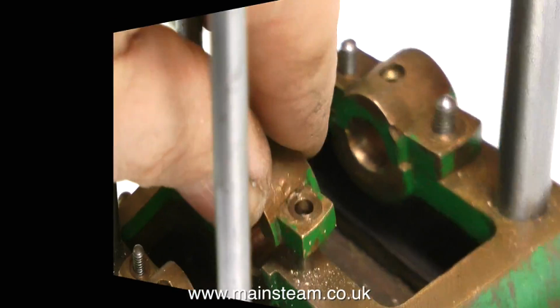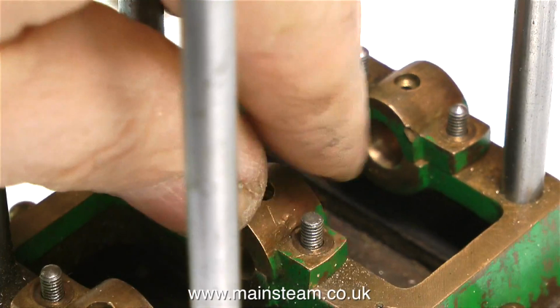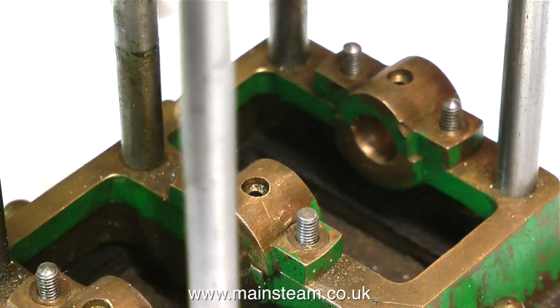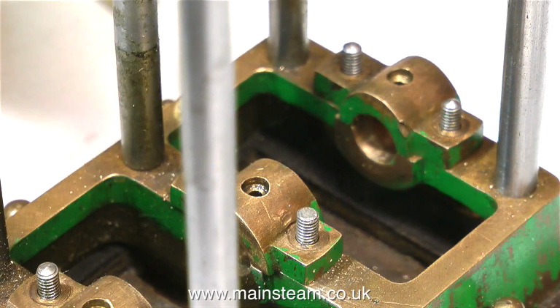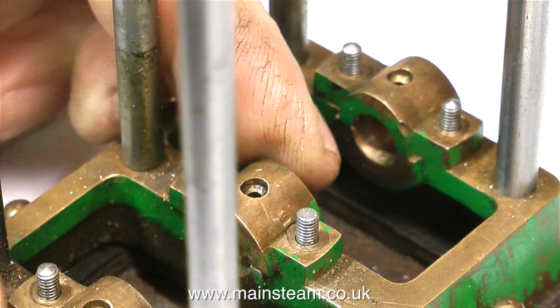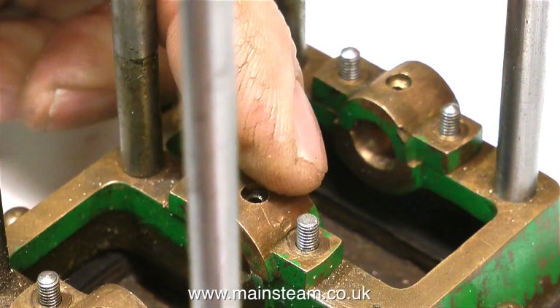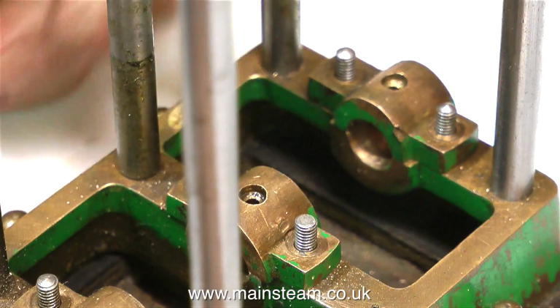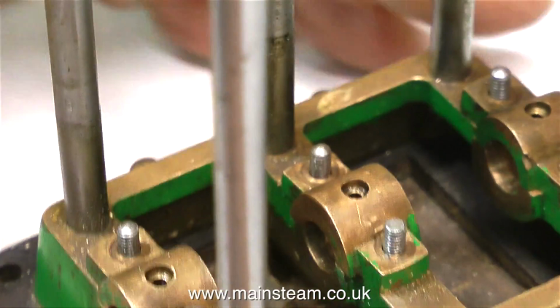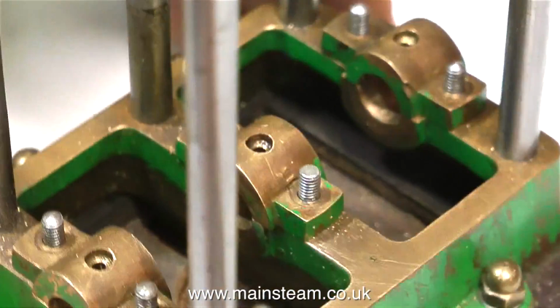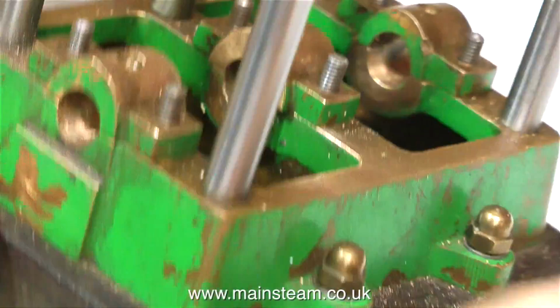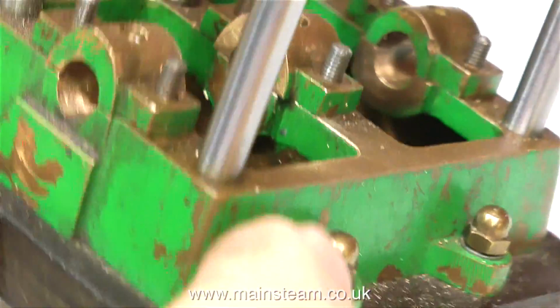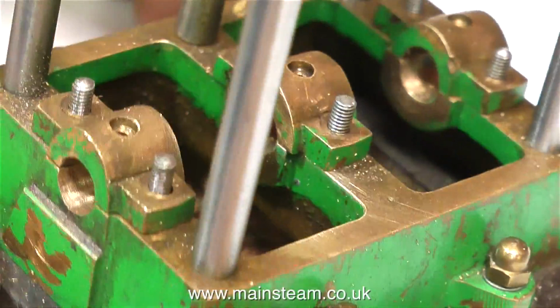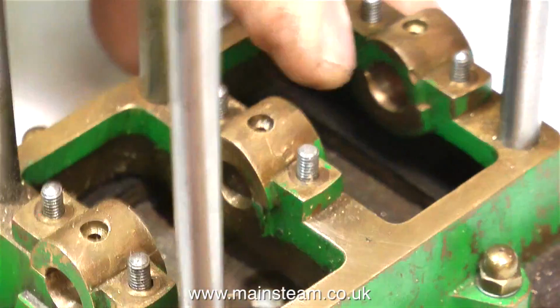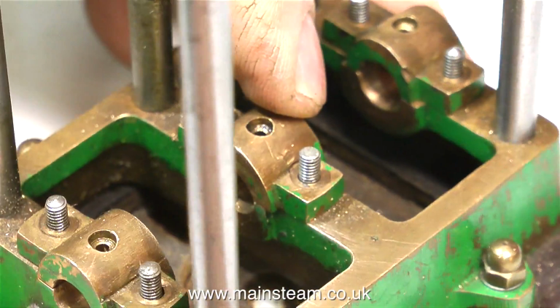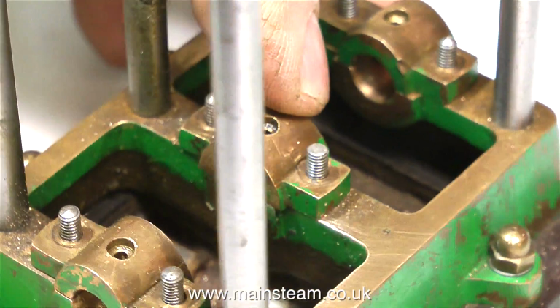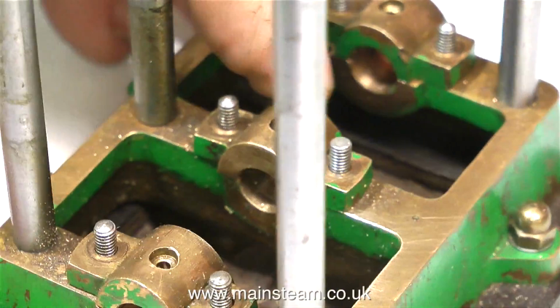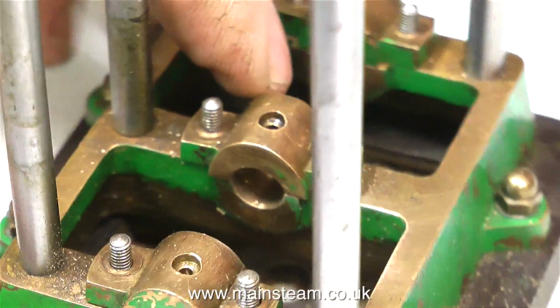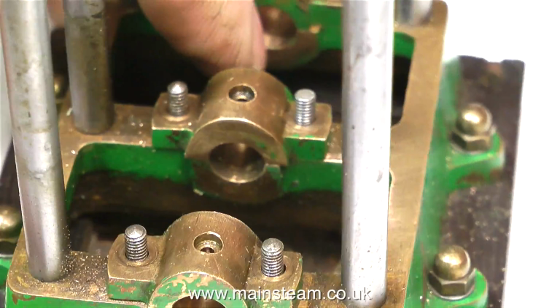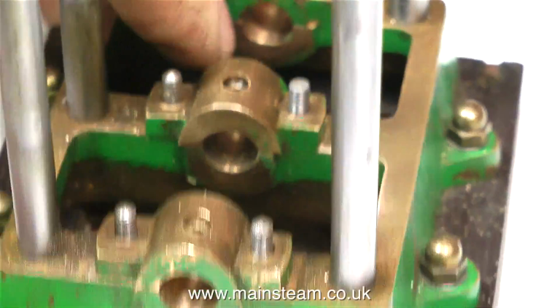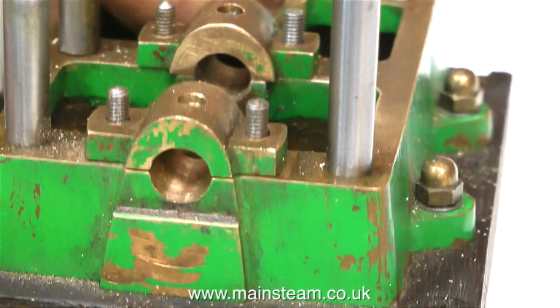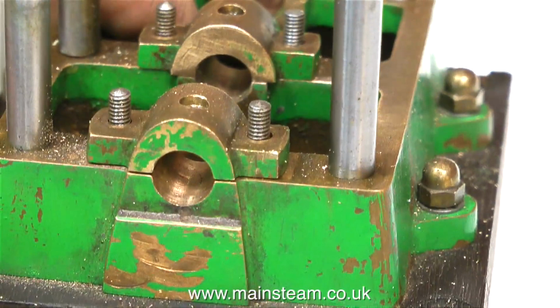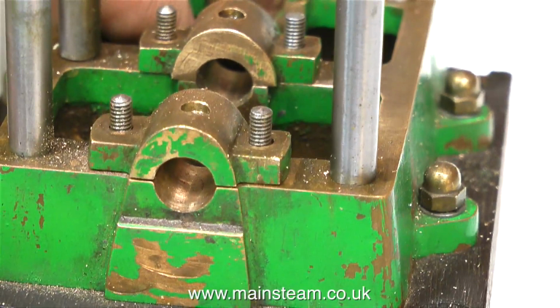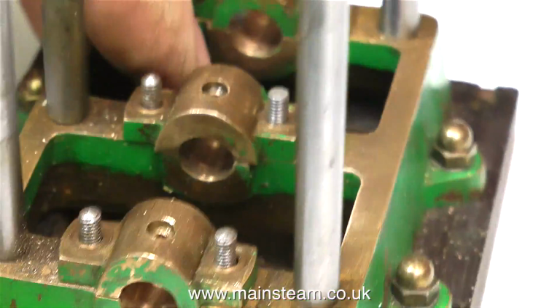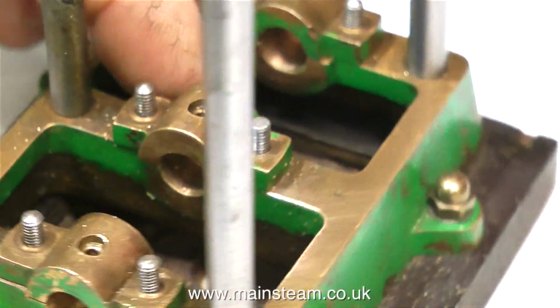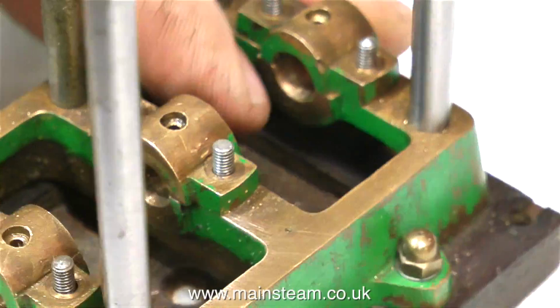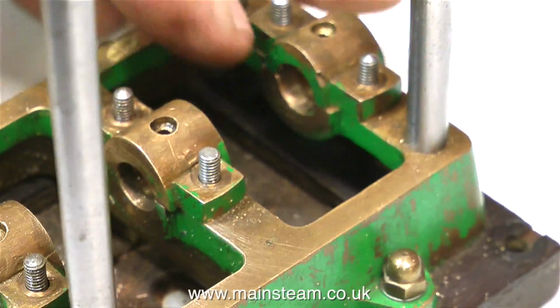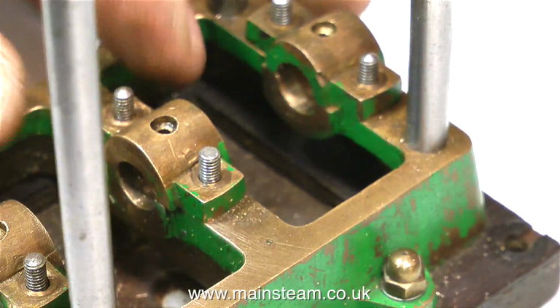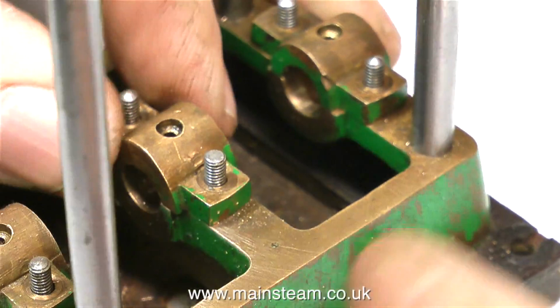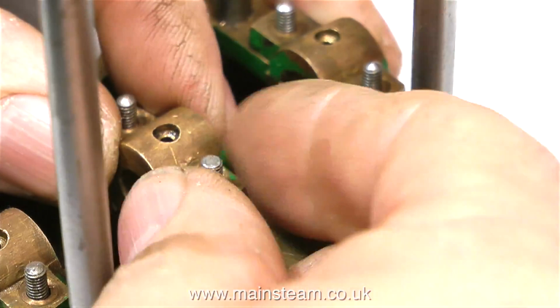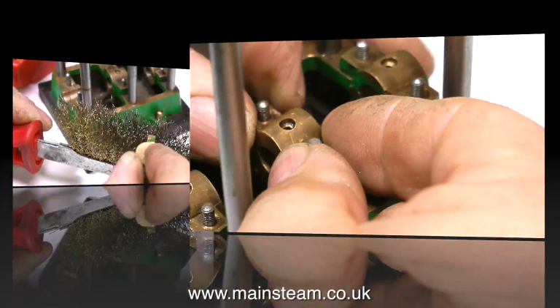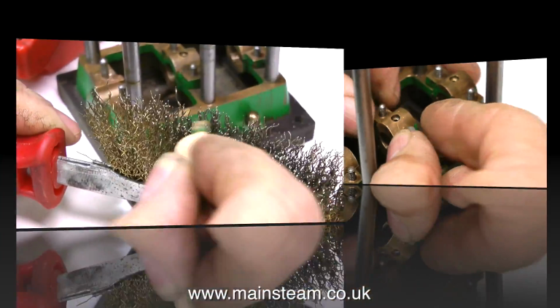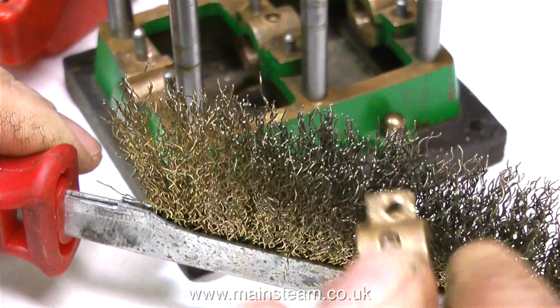Some people stamp numbers on the parts — I really hate that, I don't like to see it. So I'm just making a couple of marks with a small drill, and these marks will not be visible to anyone other than a future rebuilder.